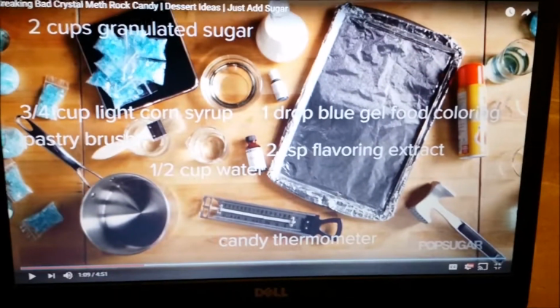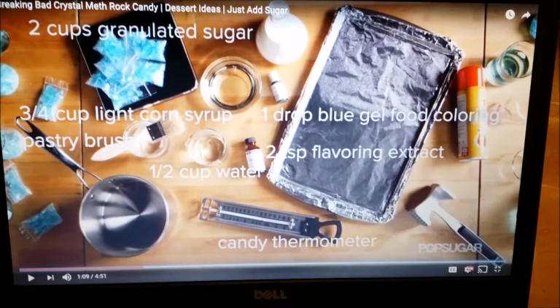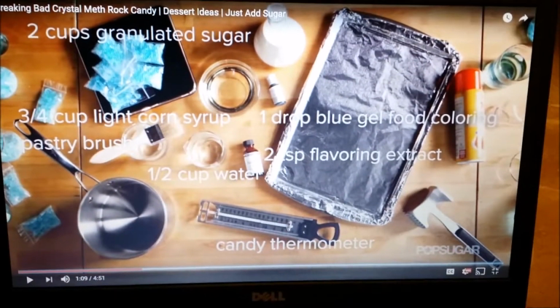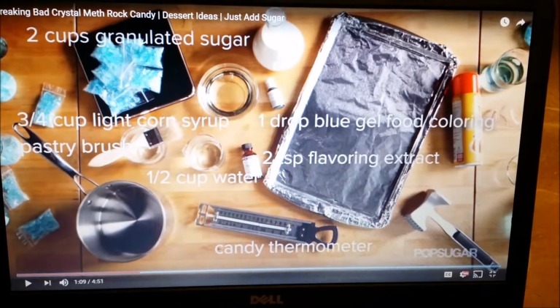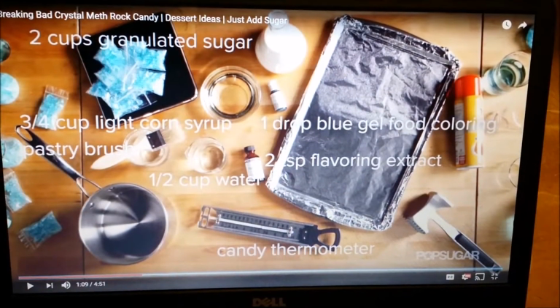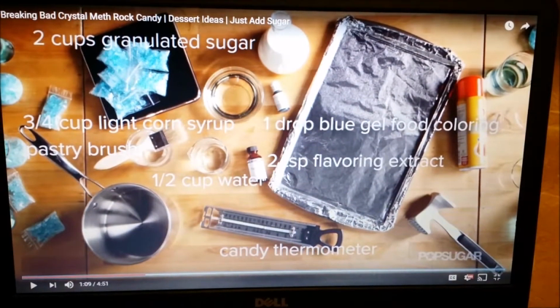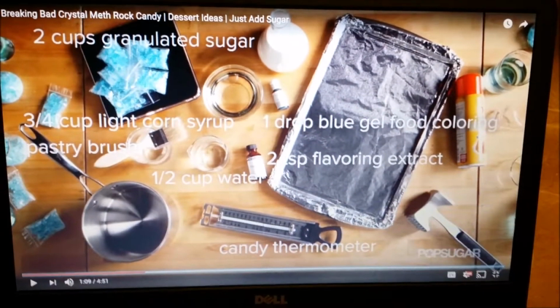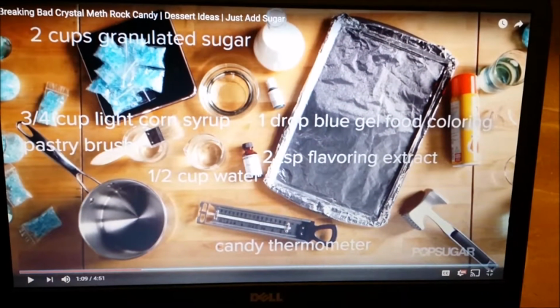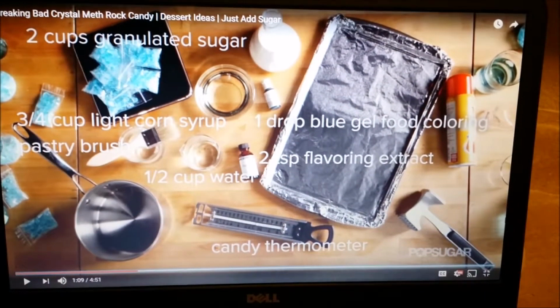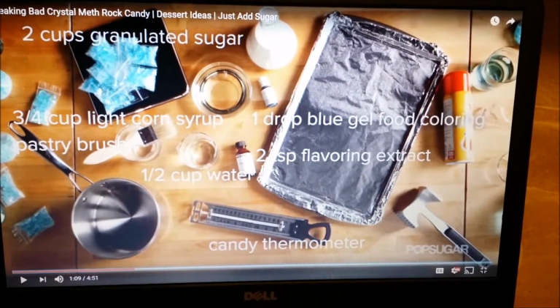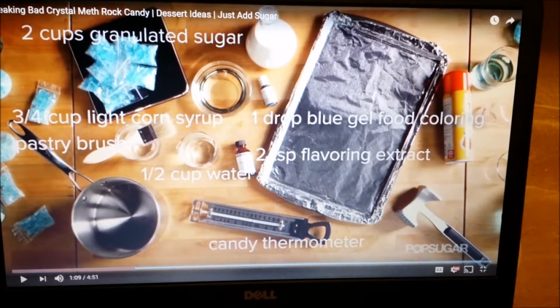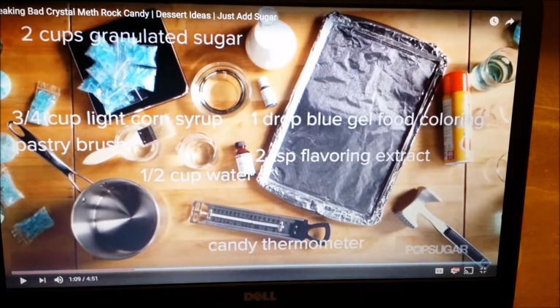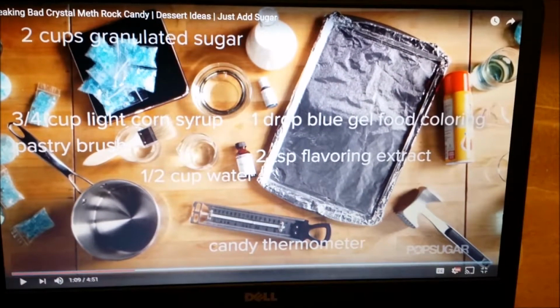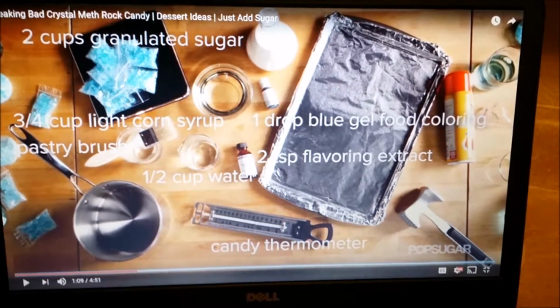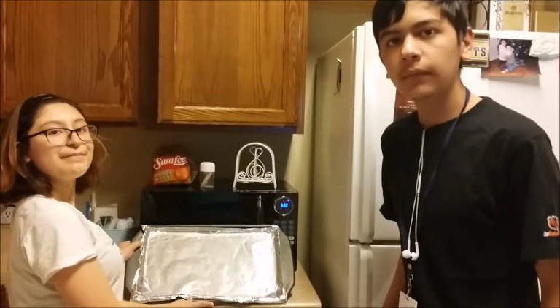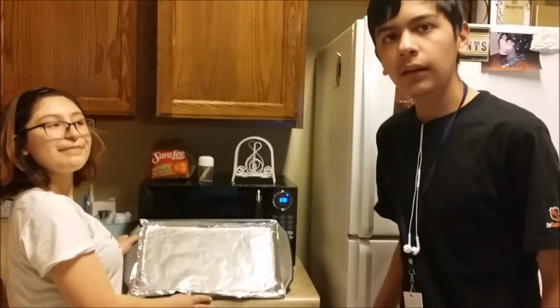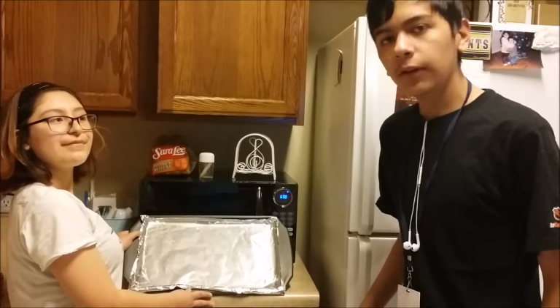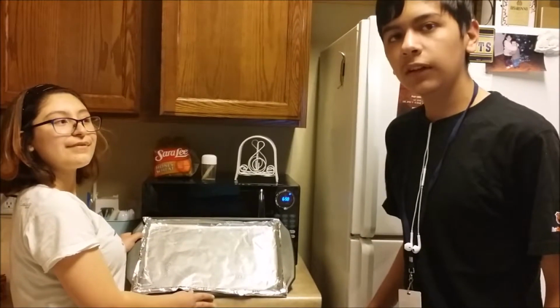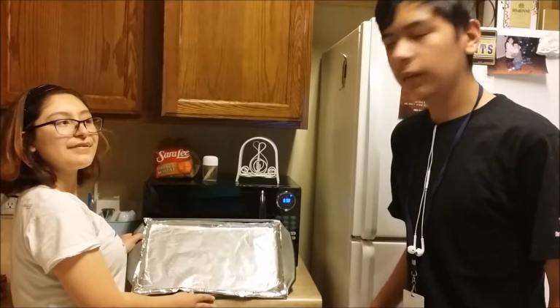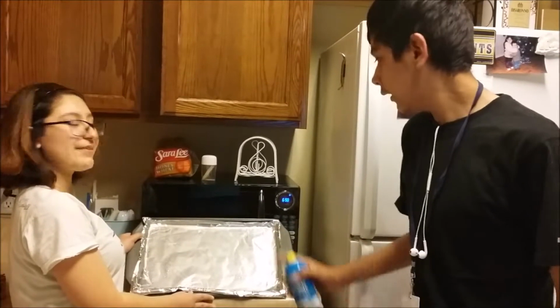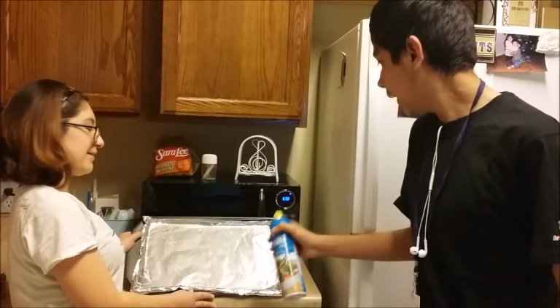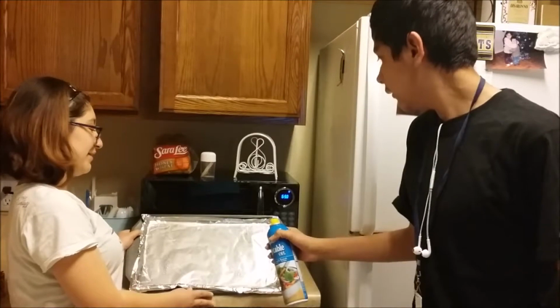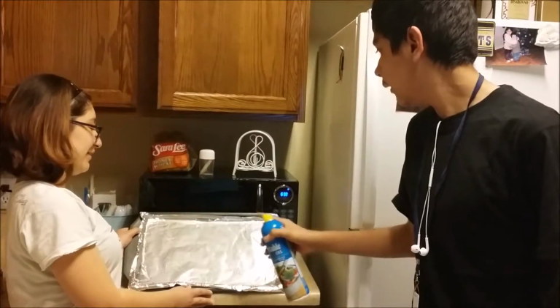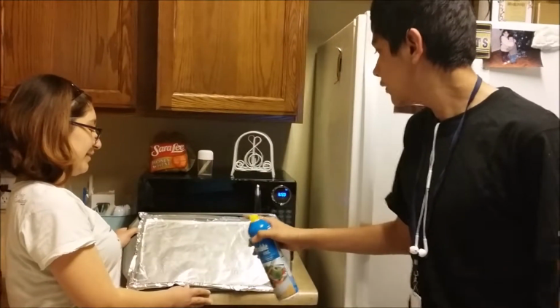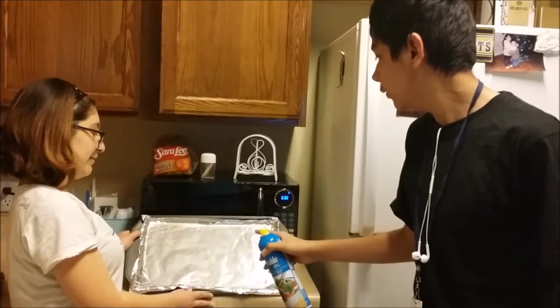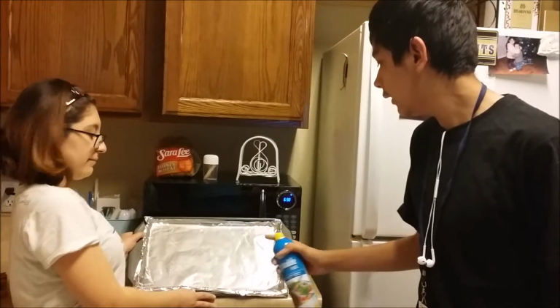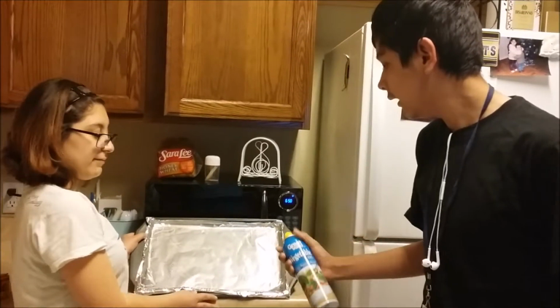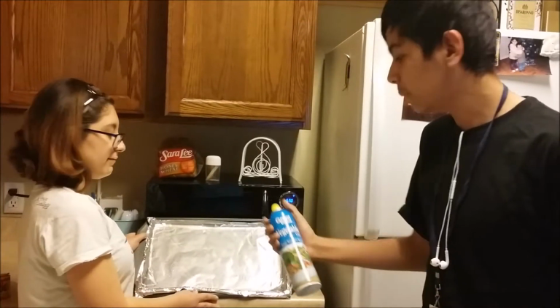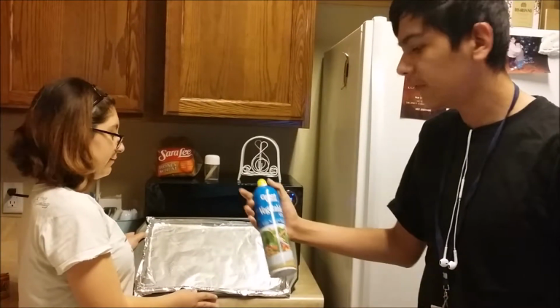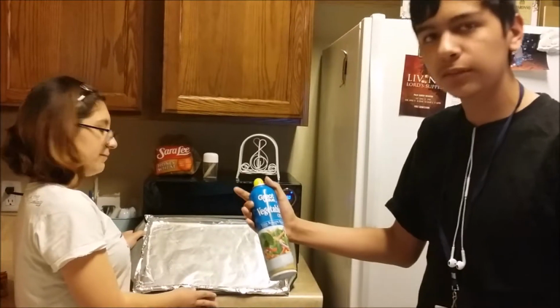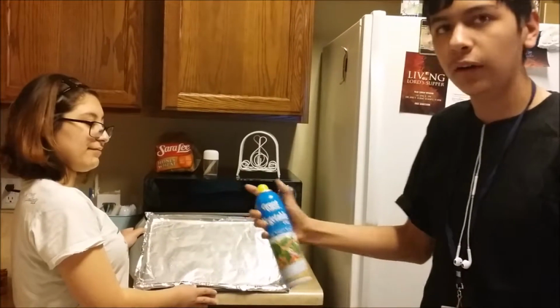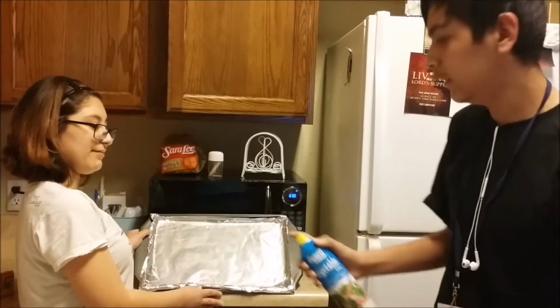These are the ingredients that we will be using to make our rock candy. First, we're going to get a pan and put tin foil on it and spray some vegetable oil on it.